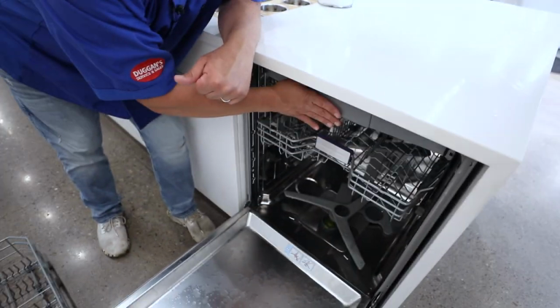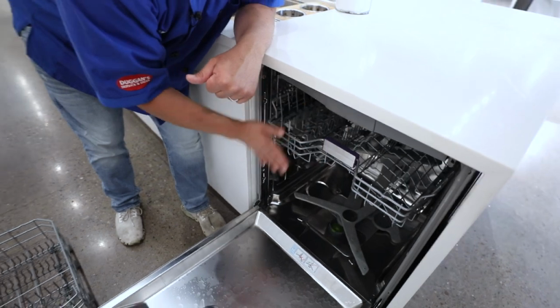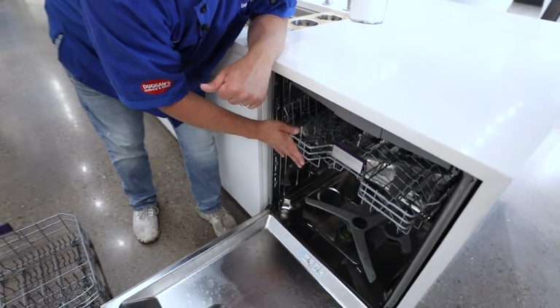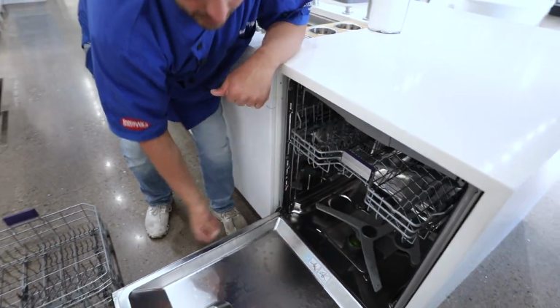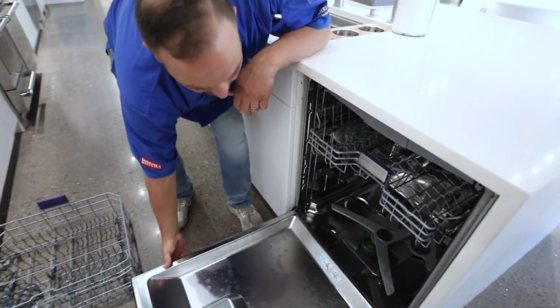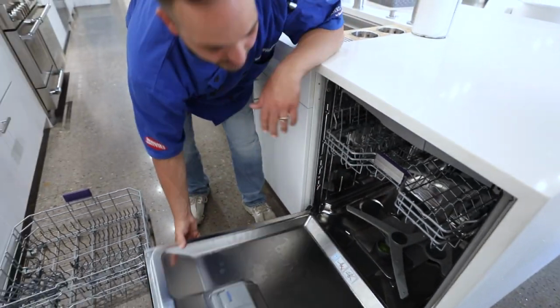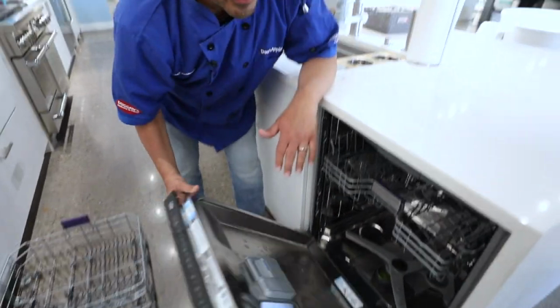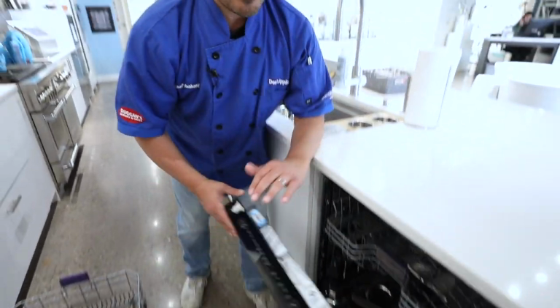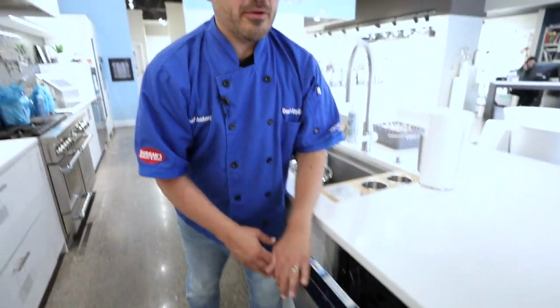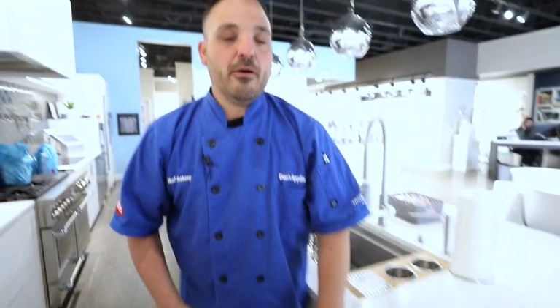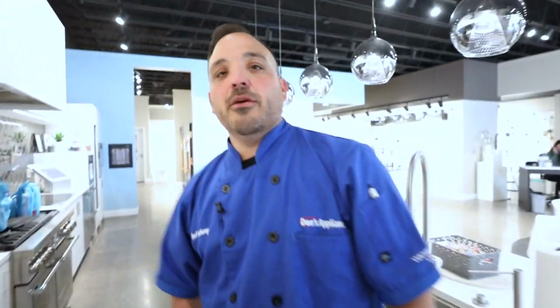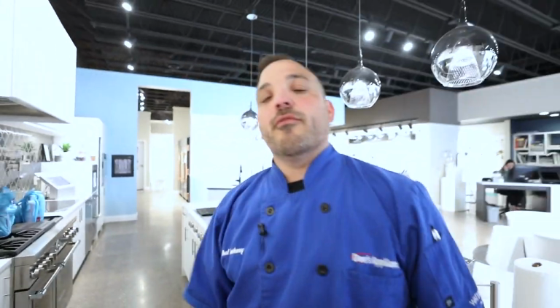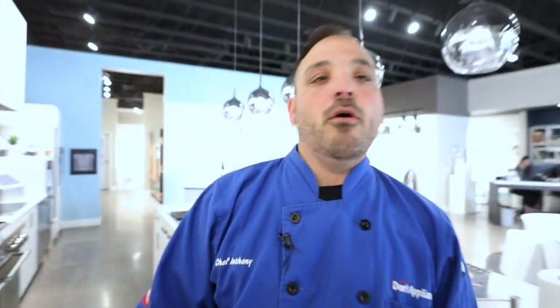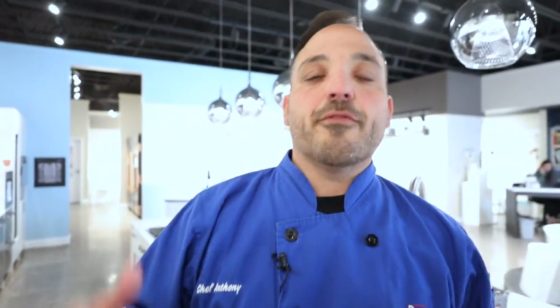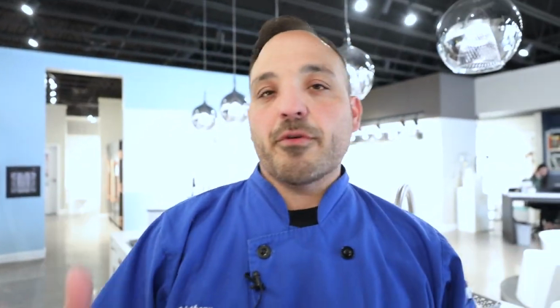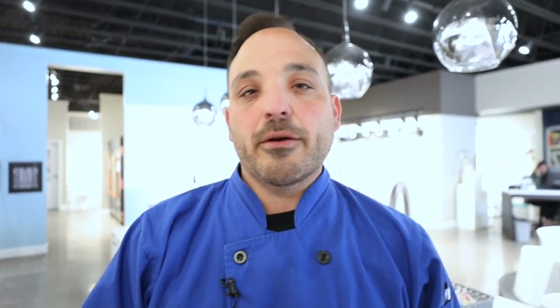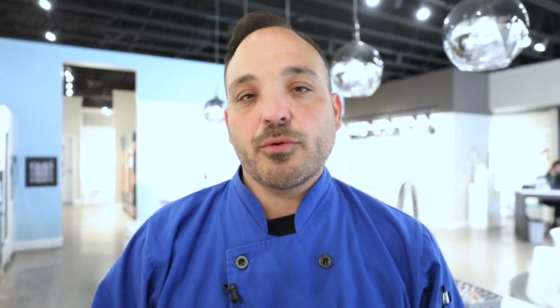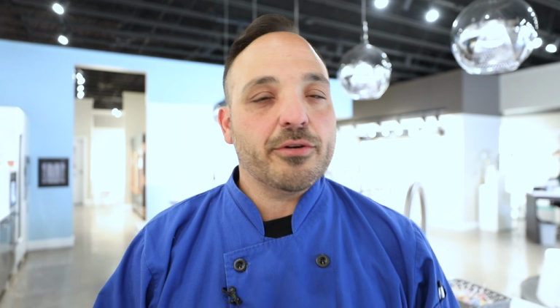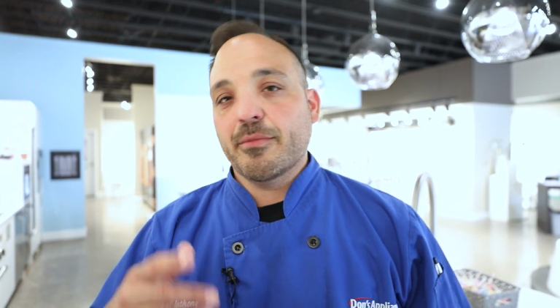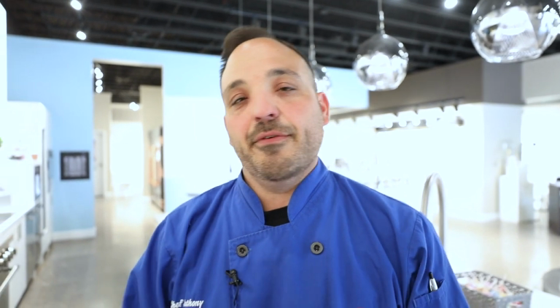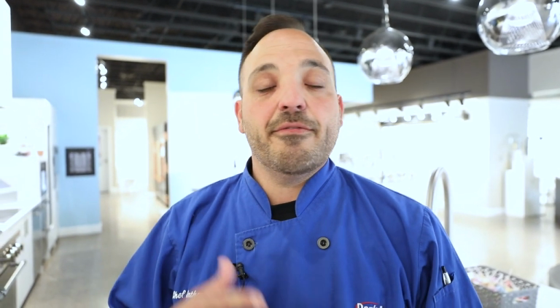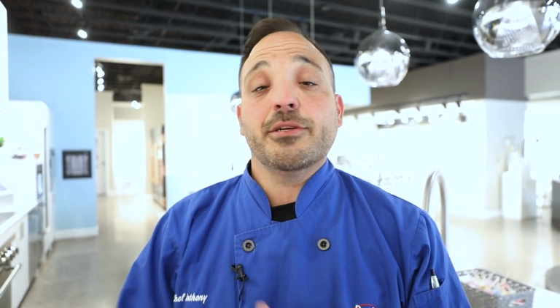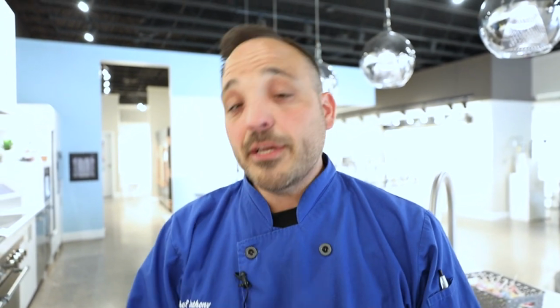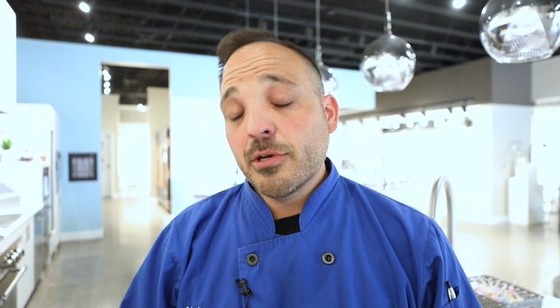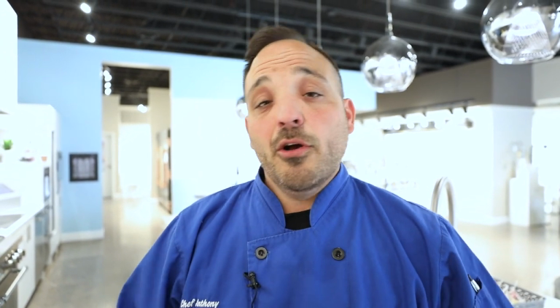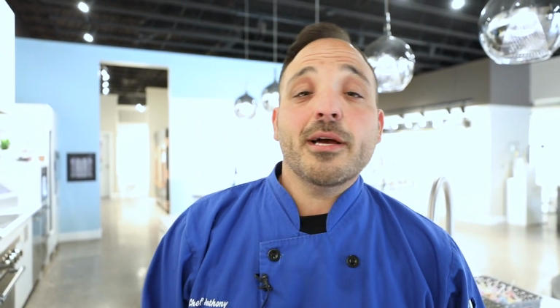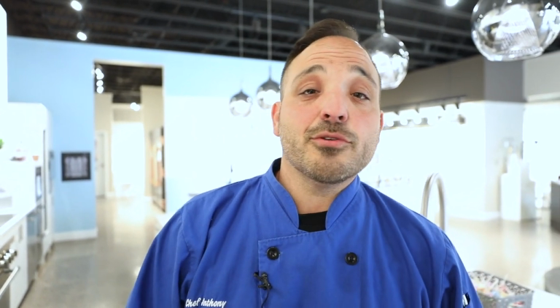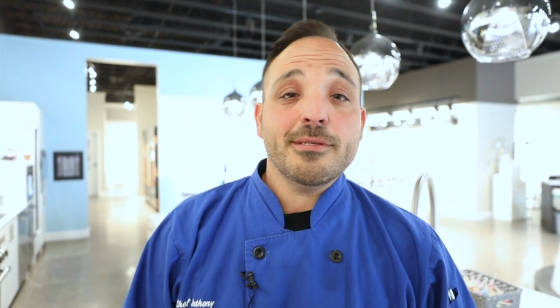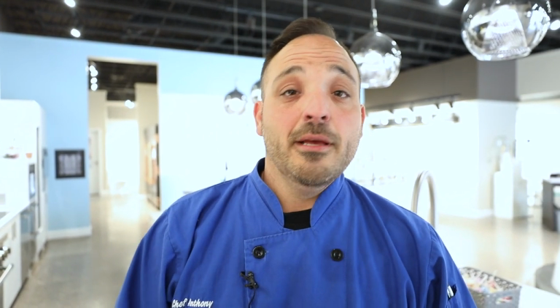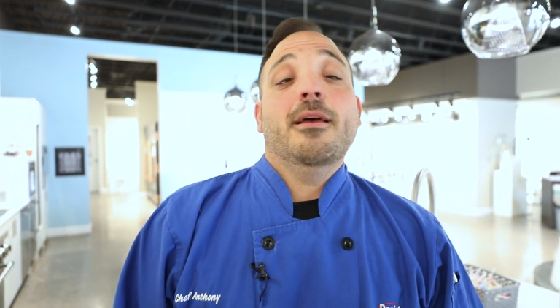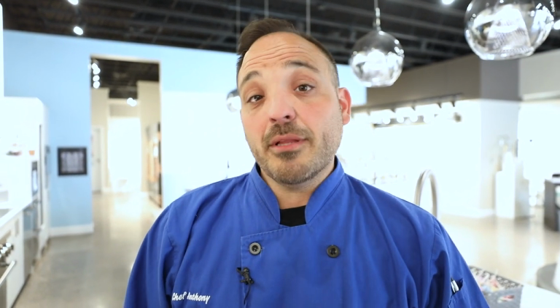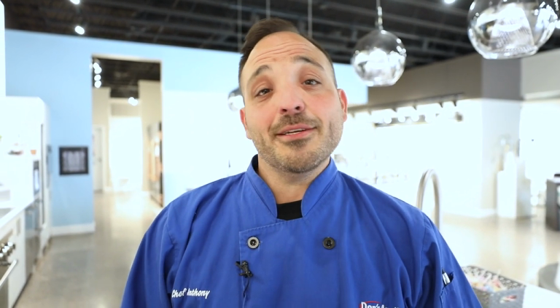All right, let's close that up. This really rounds out the overall overview of your Beko dishwasher and some of the fit and finishing features. Hope you guys enjoy this and happy clean dishes.